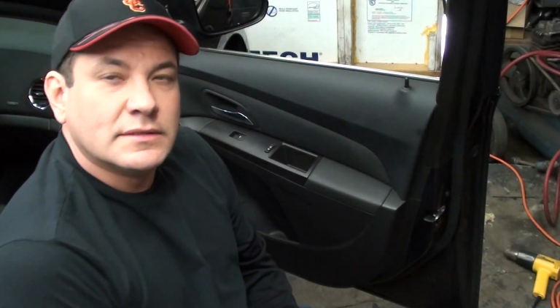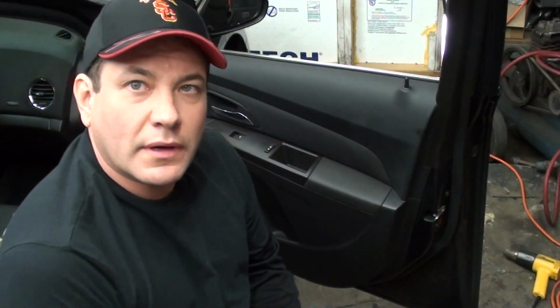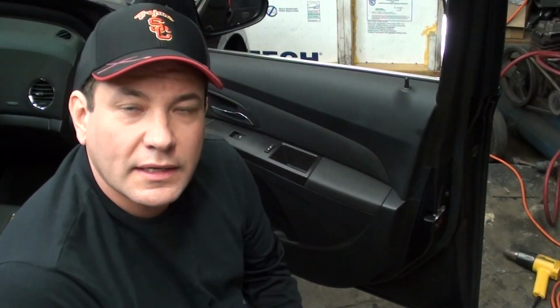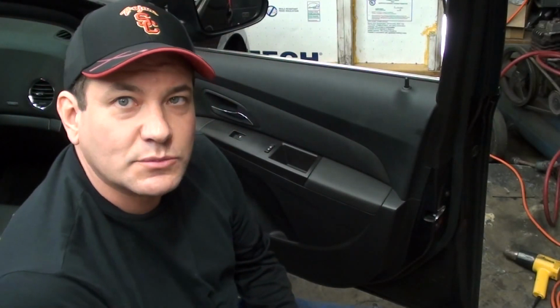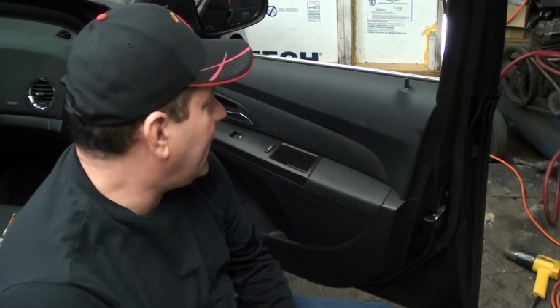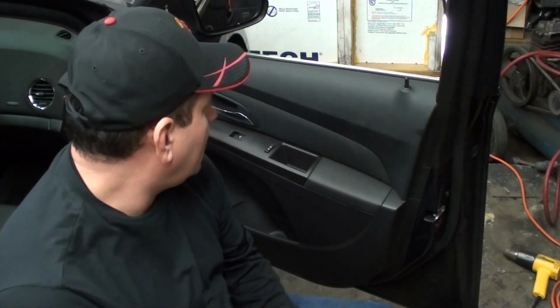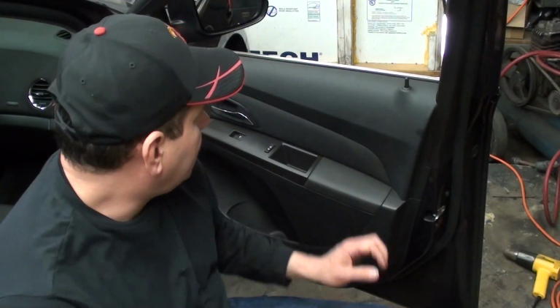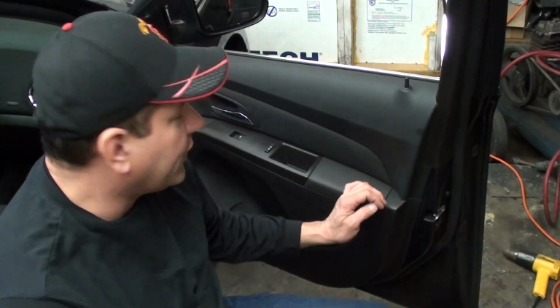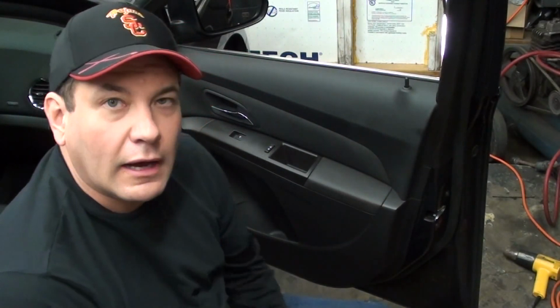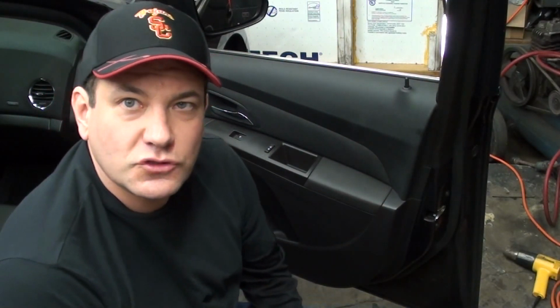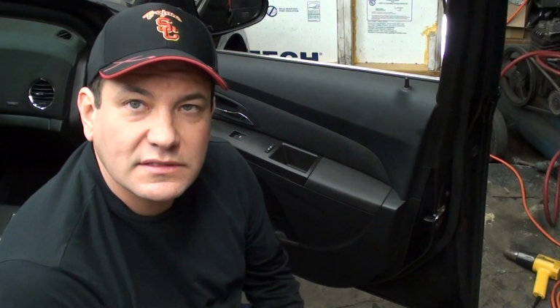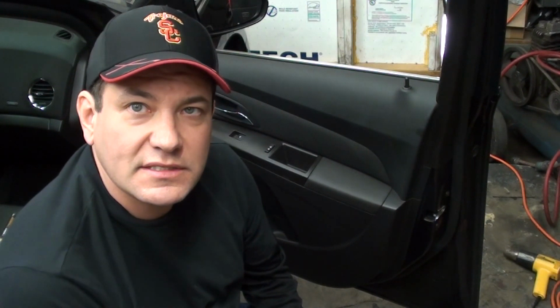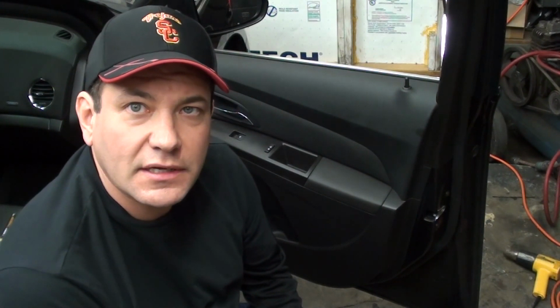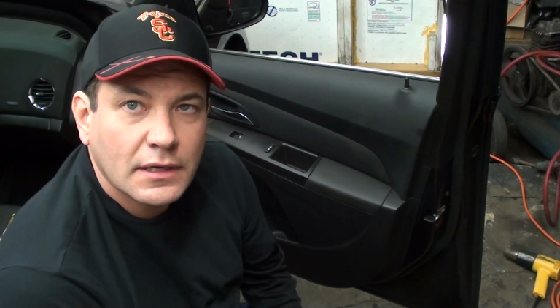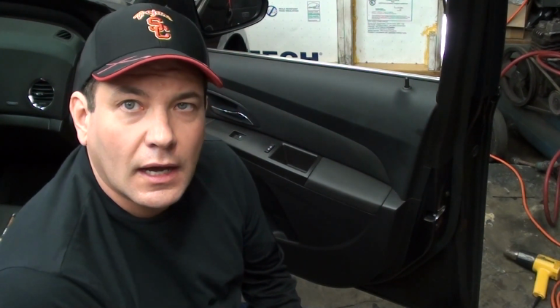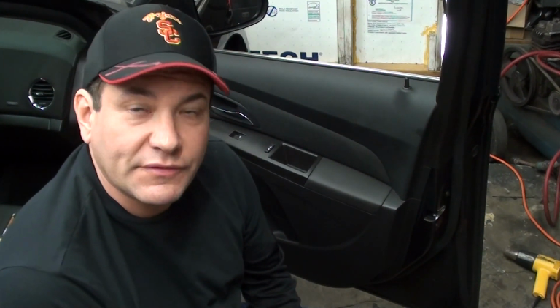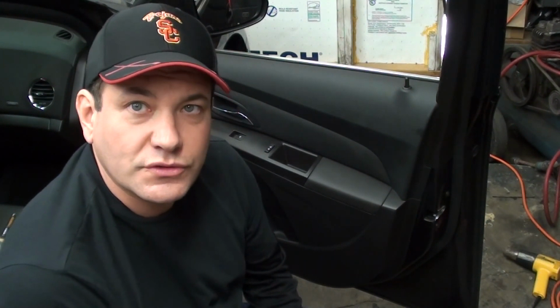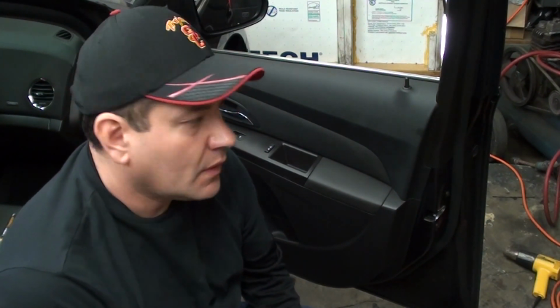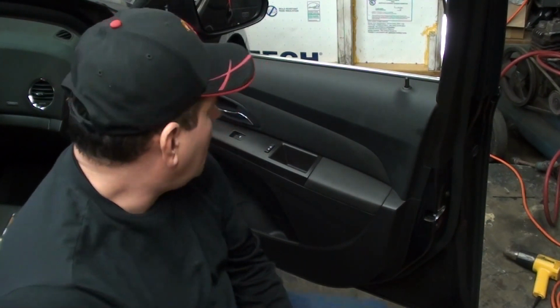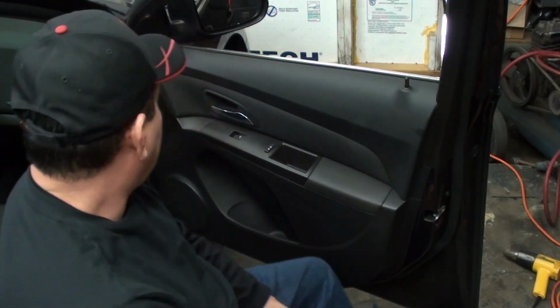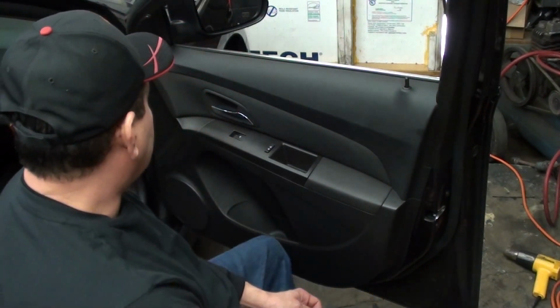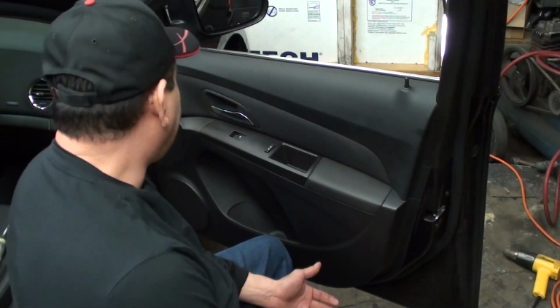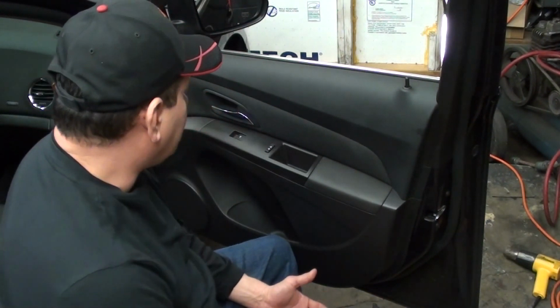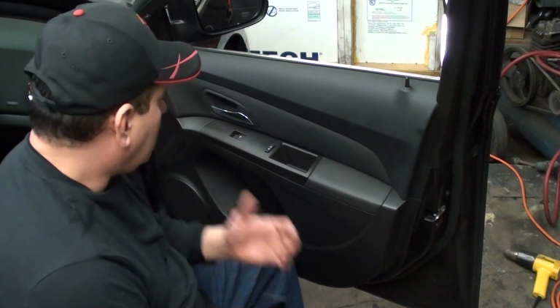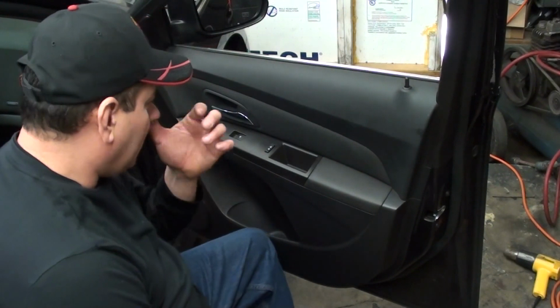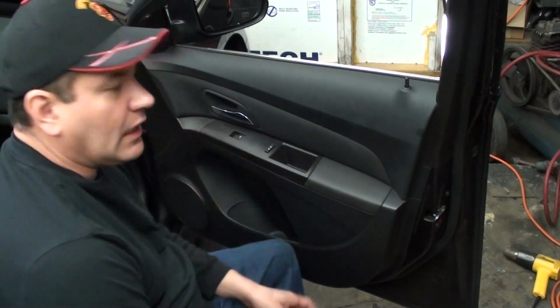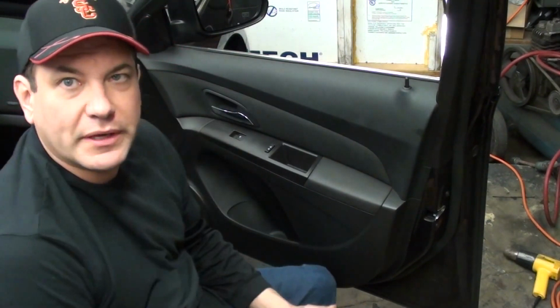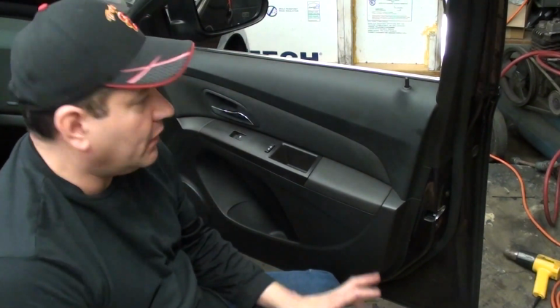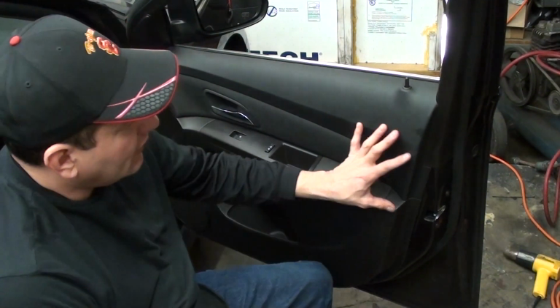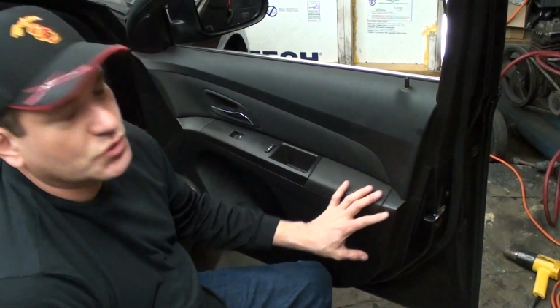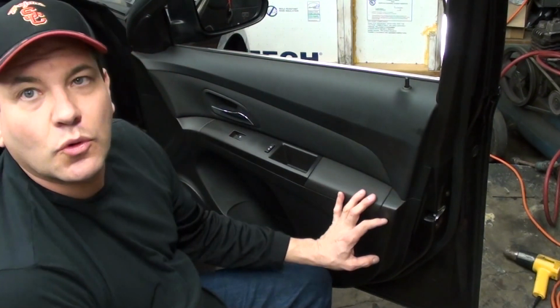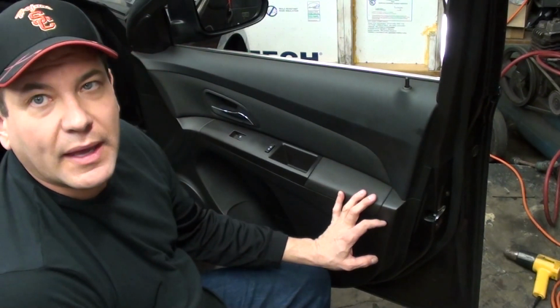Today we are going to take some door panels, front and rear, off of a 2016 Chevy Cruze. It's fairly simple, nothing you have to really be careful with when you start pulling on the panel.